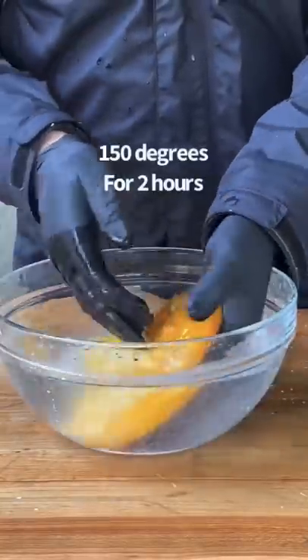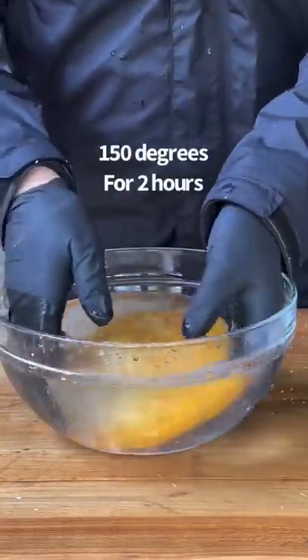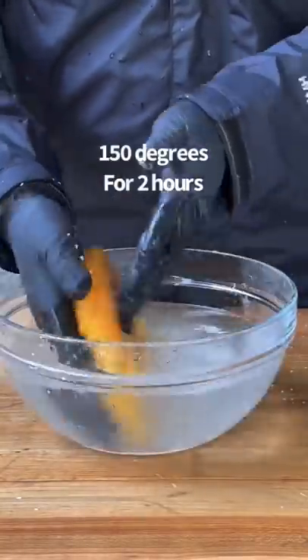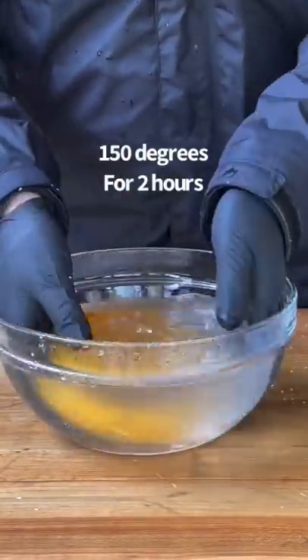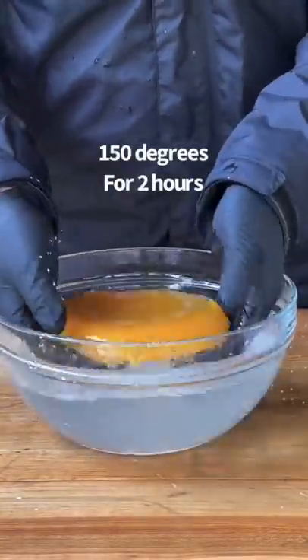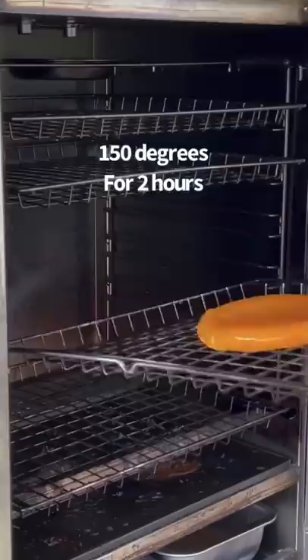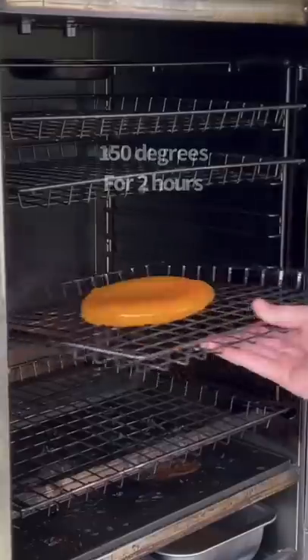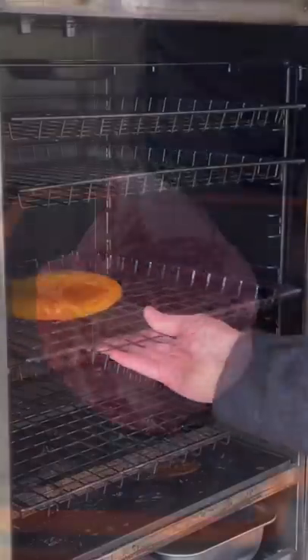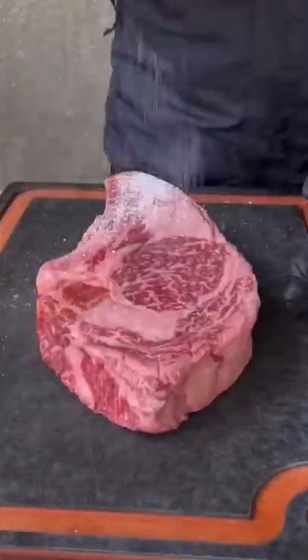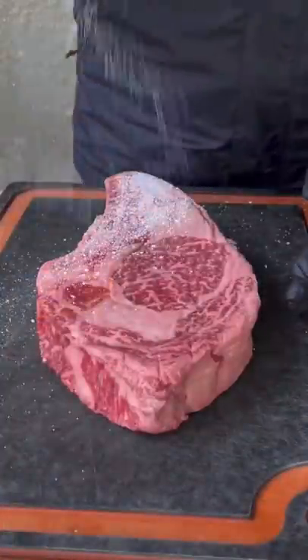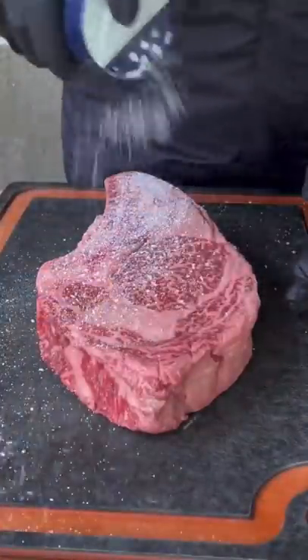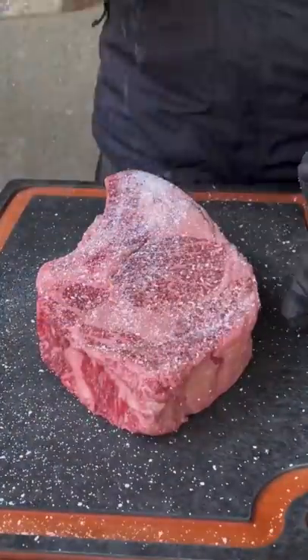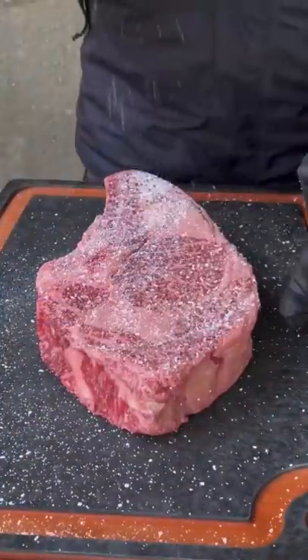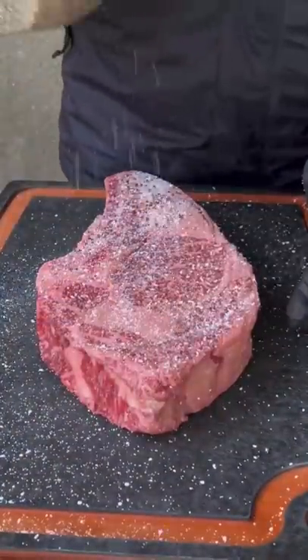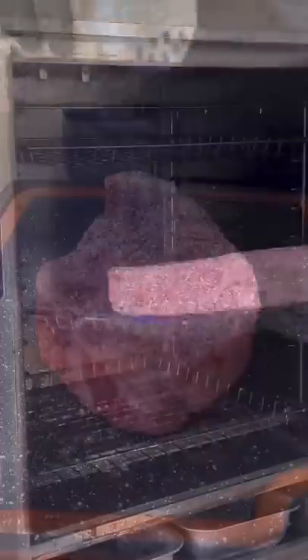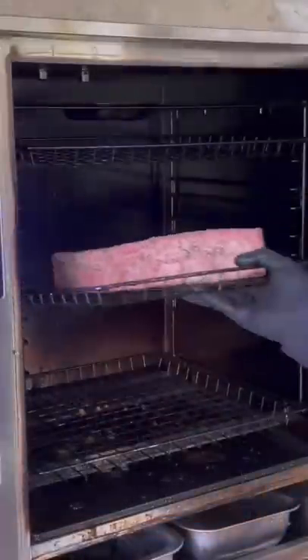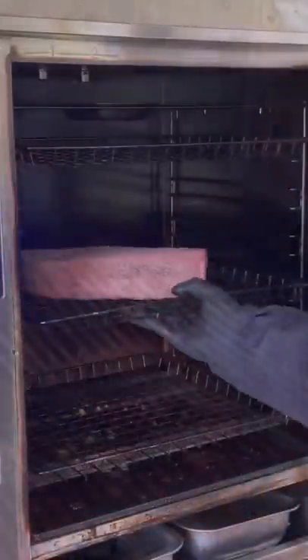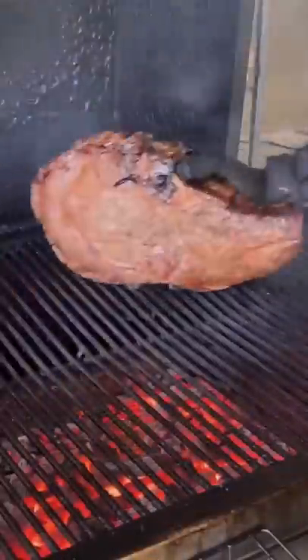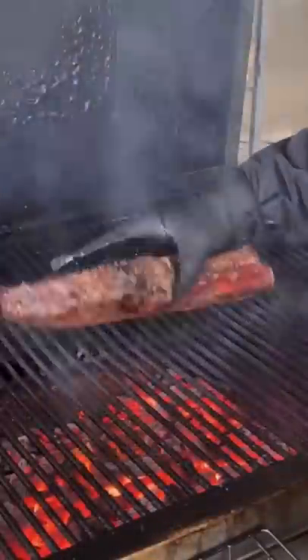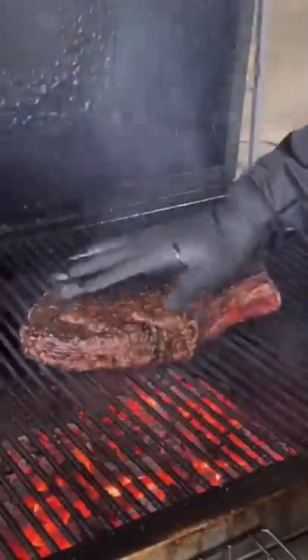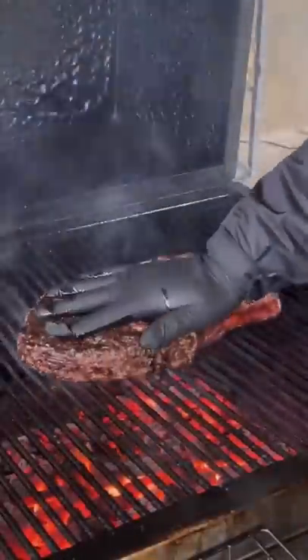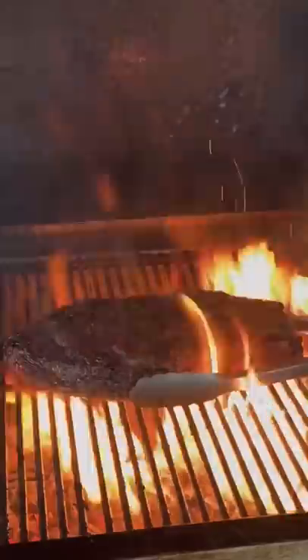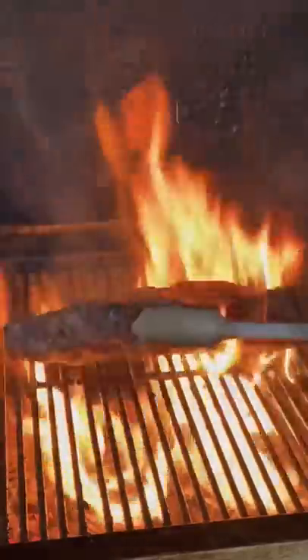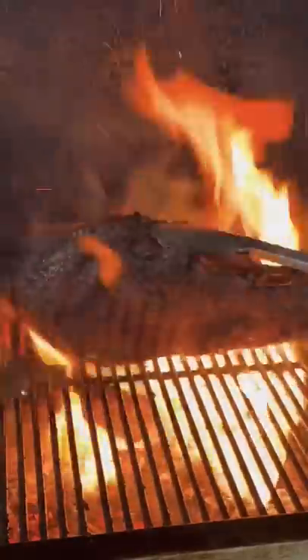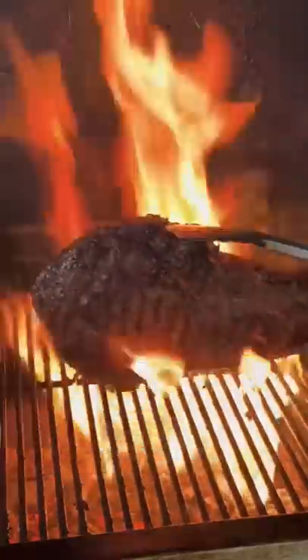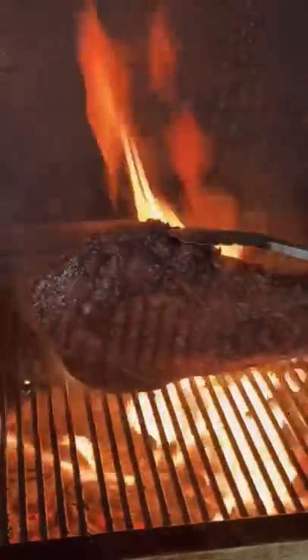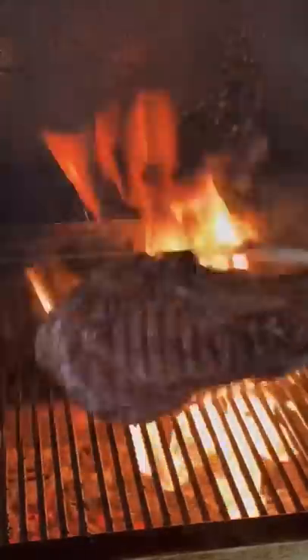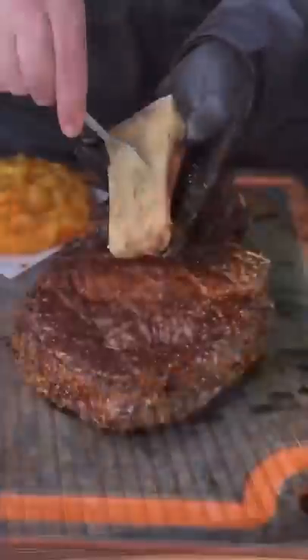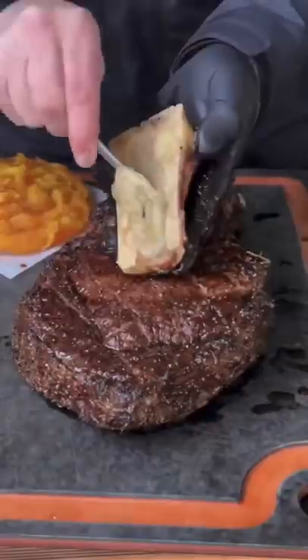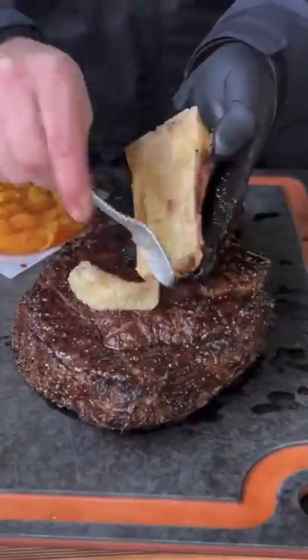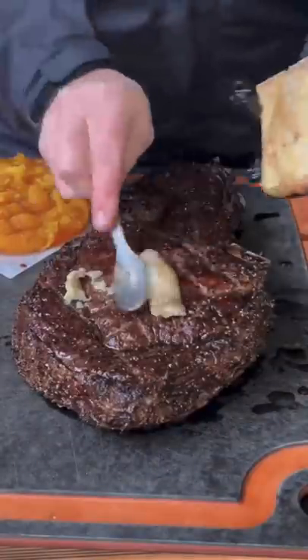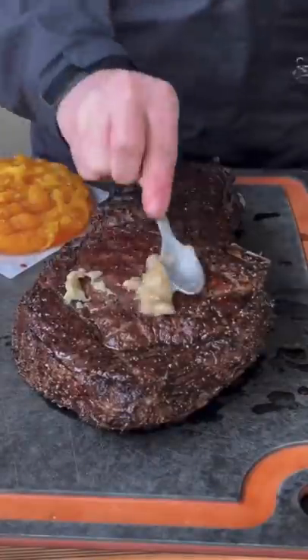I put it in some ice water, then placed it in my smoker at 150°F for two hours, then placed it back in the fridge. In the meantime, I salt and peppered a steak and went ahead and reverse-seared it.